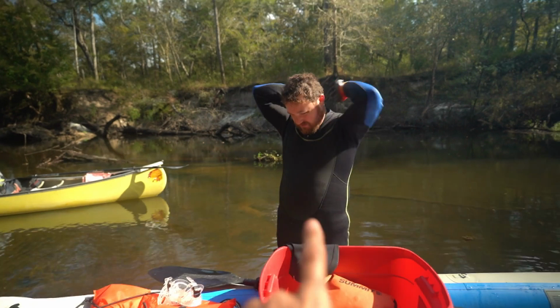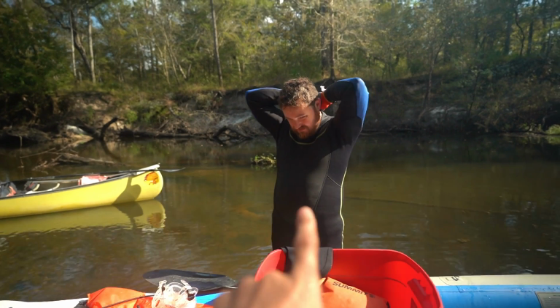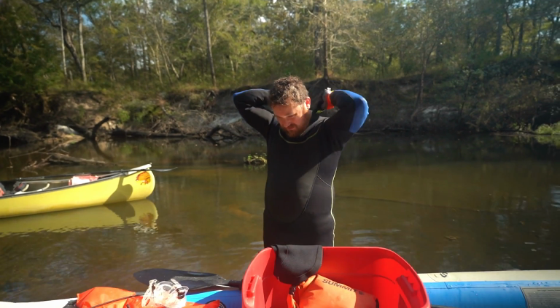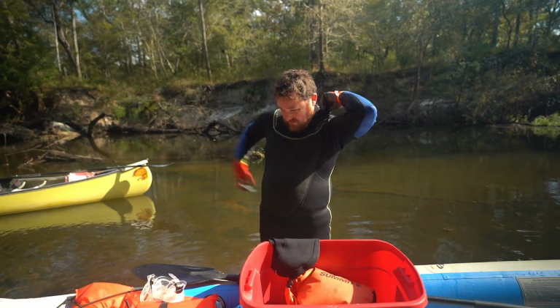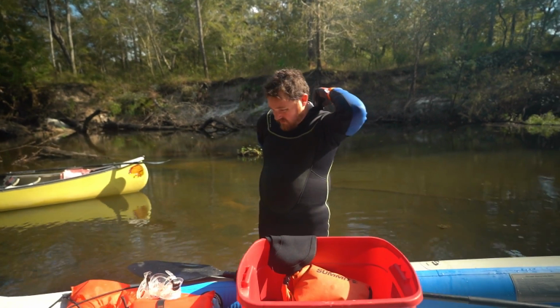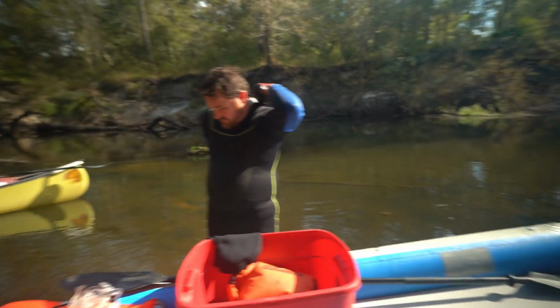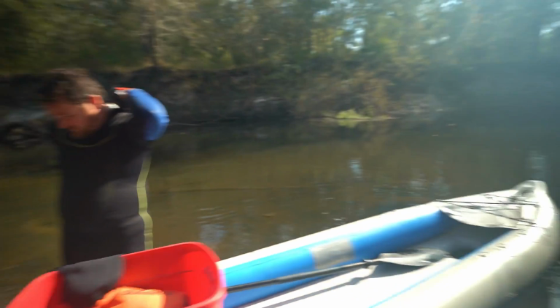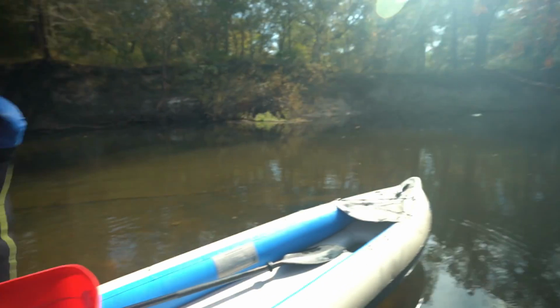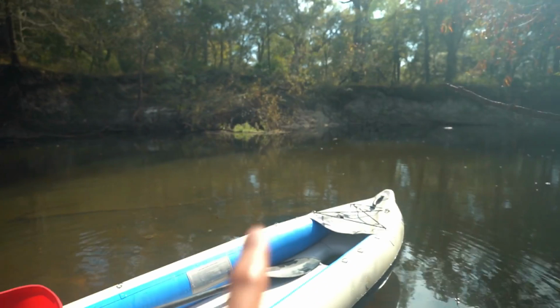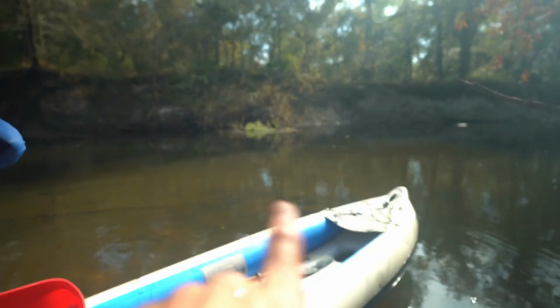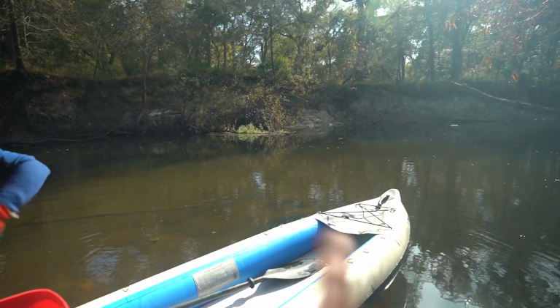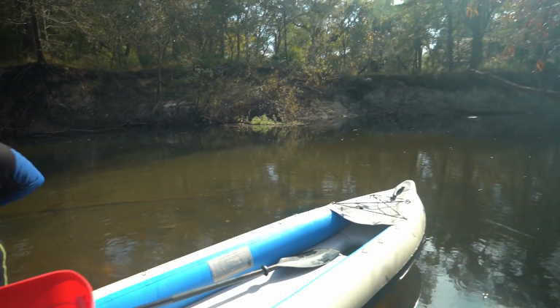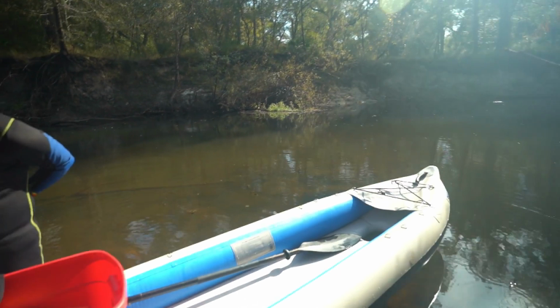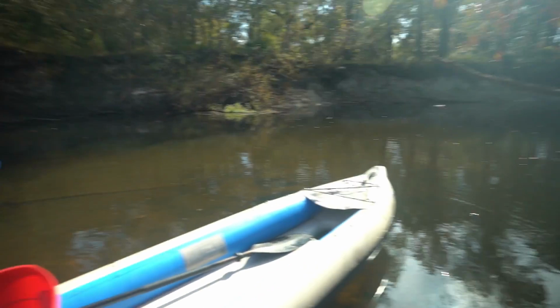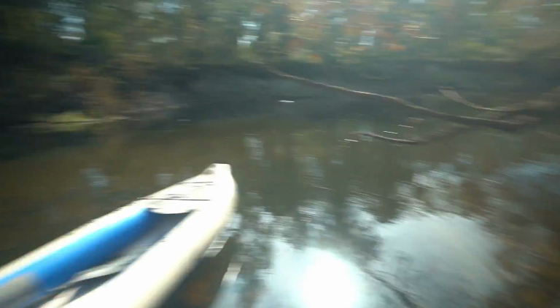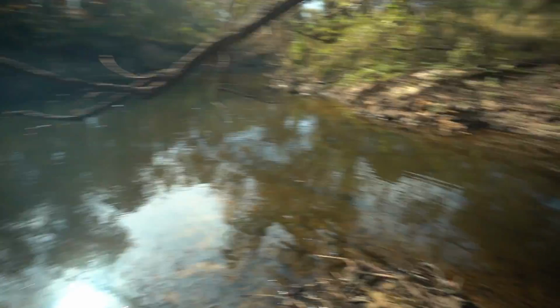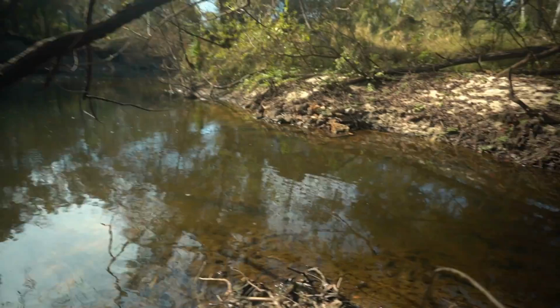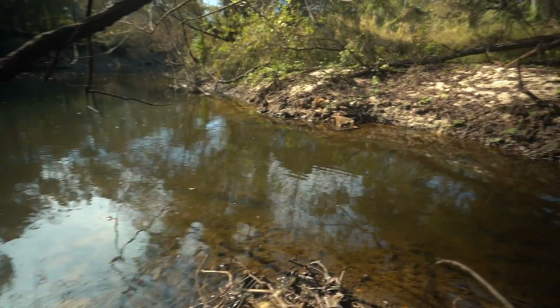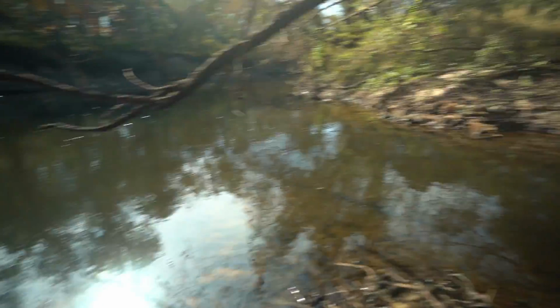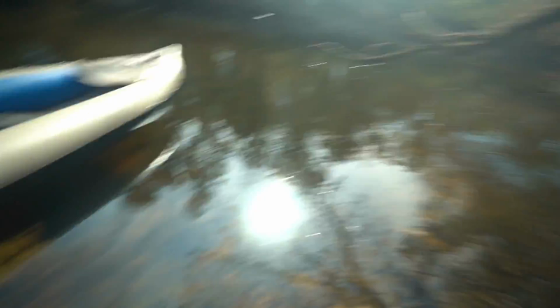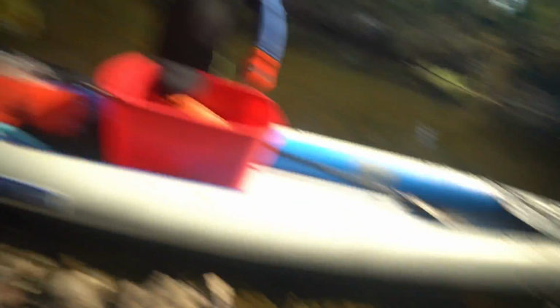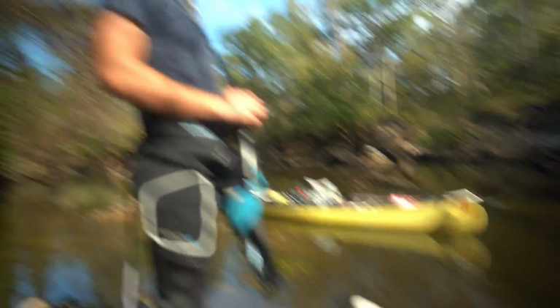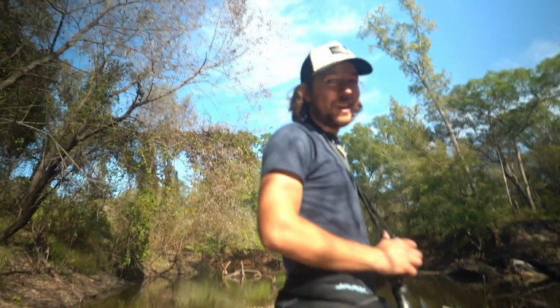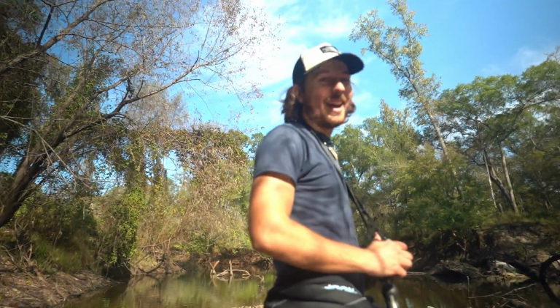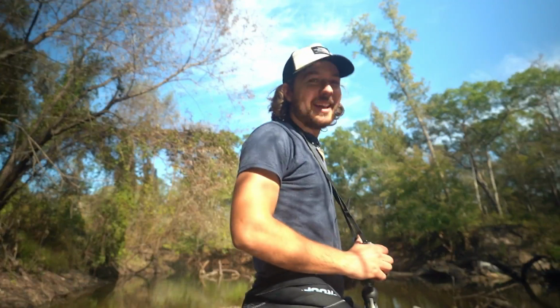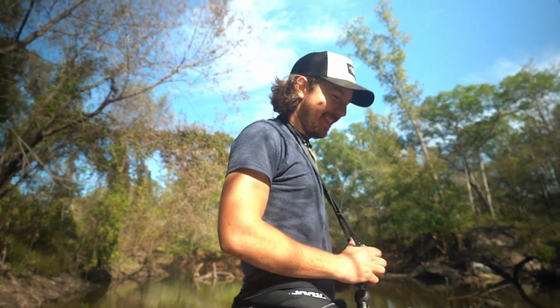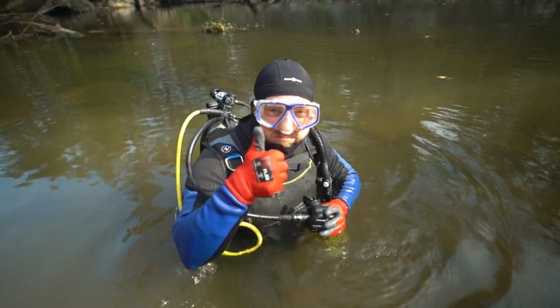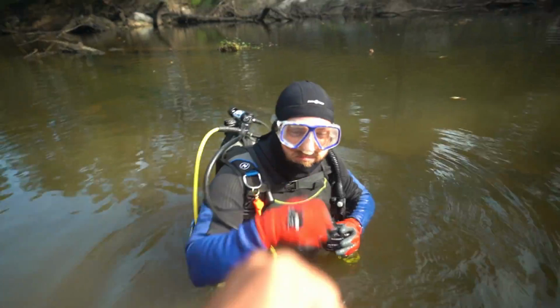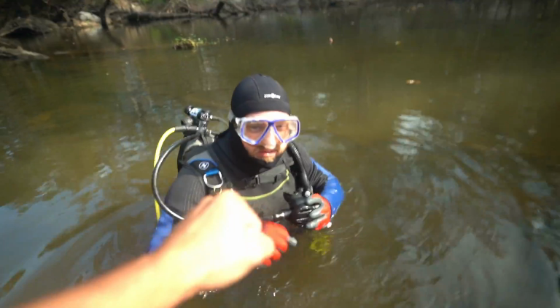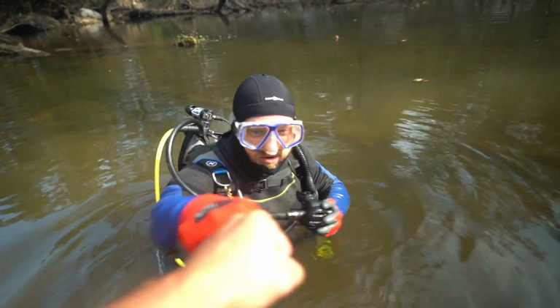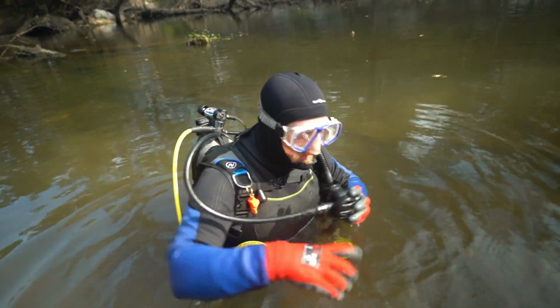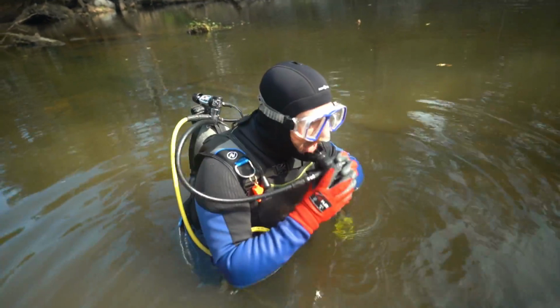Derek's getting suited up to do a little bit of scuba diving. We think he's gonna go out here and check this little spot while Kyle and I piddle around over here, because we're scared of that cold water. Alright man, good luck. Let's do it.